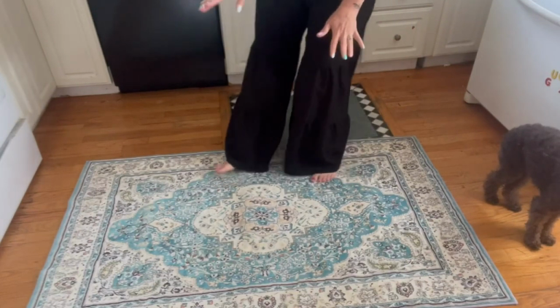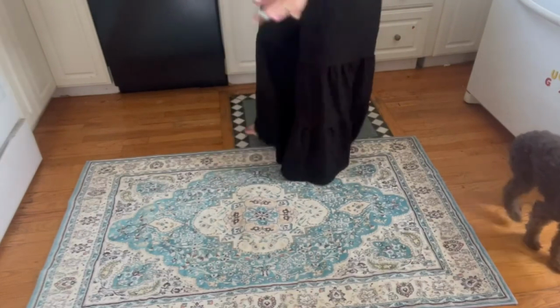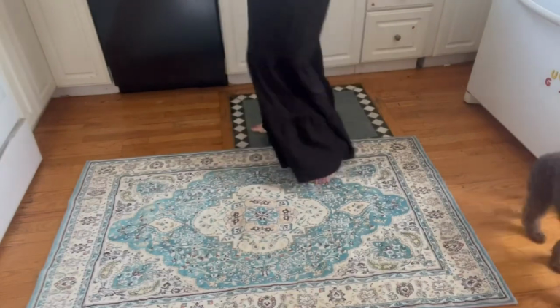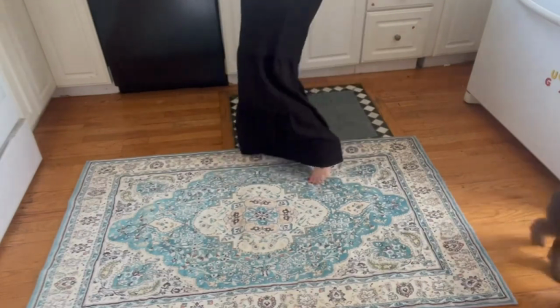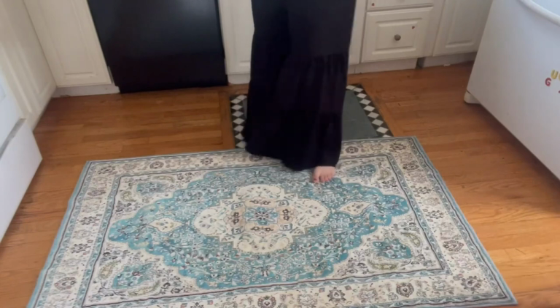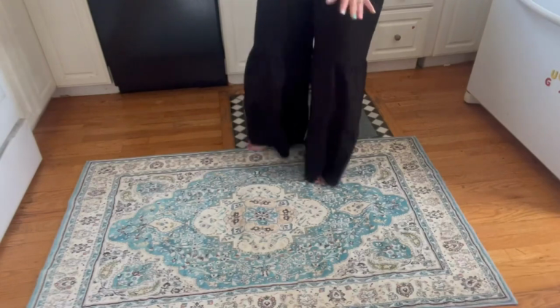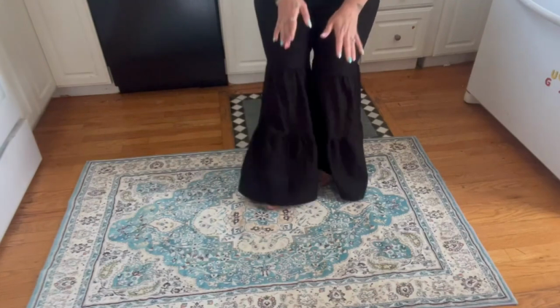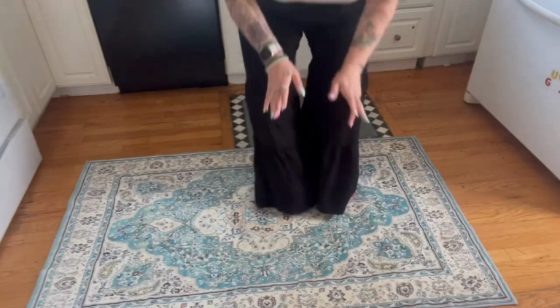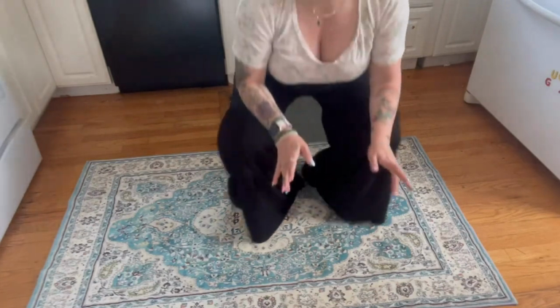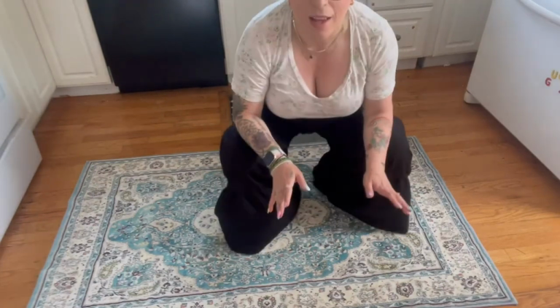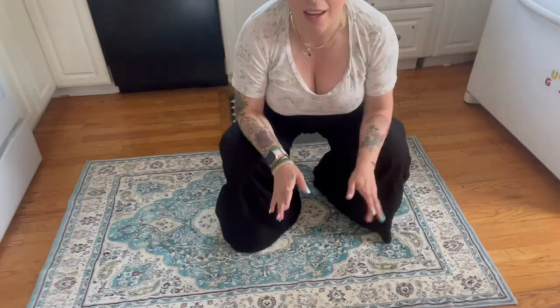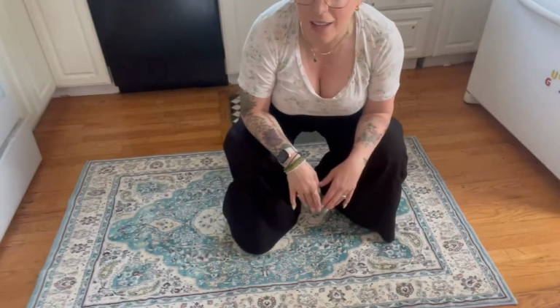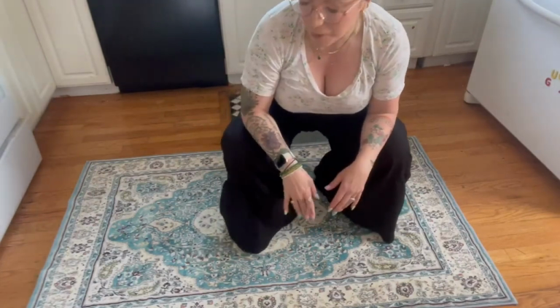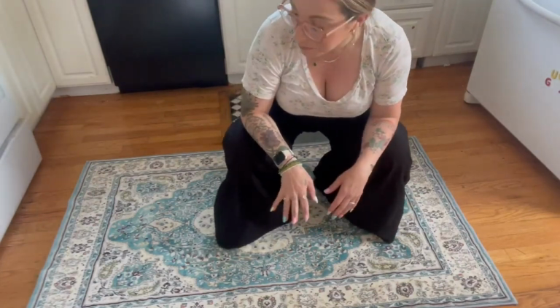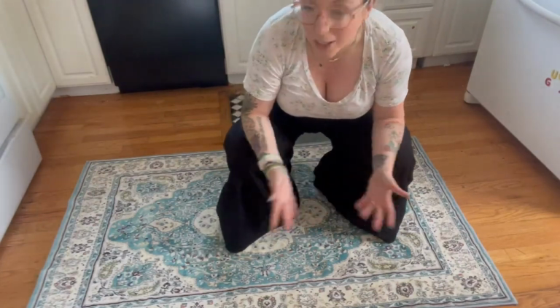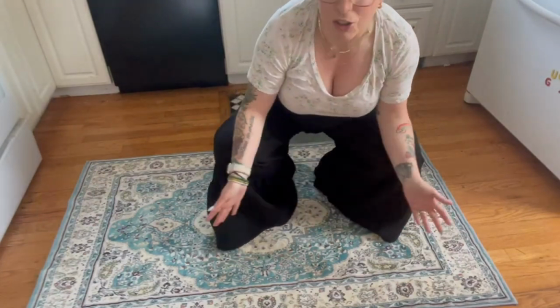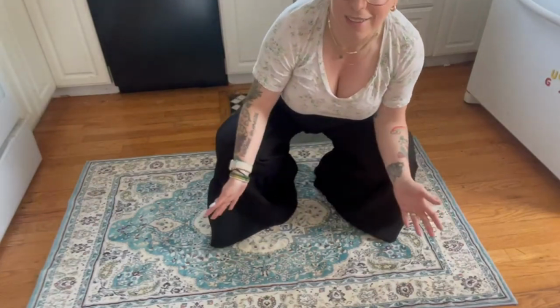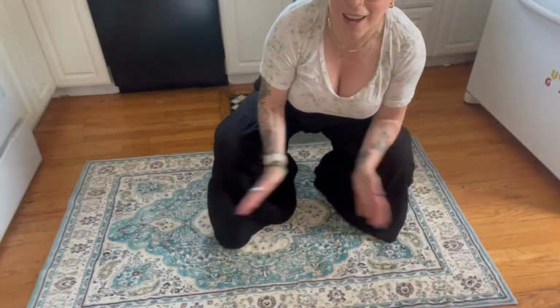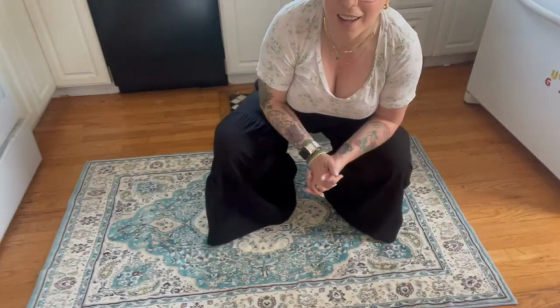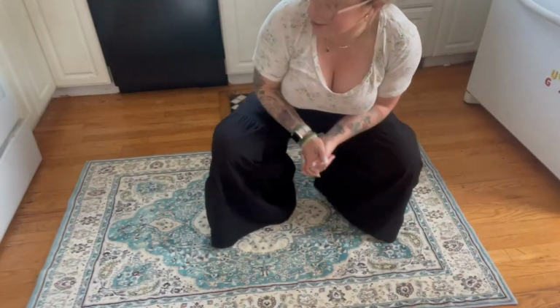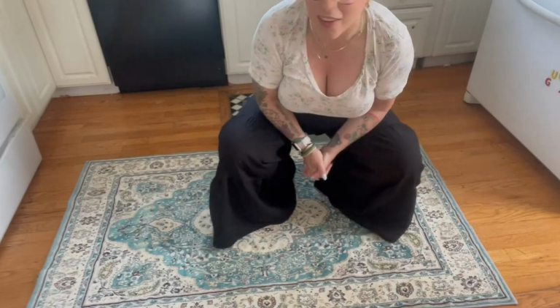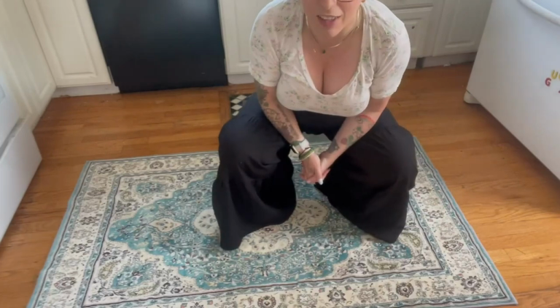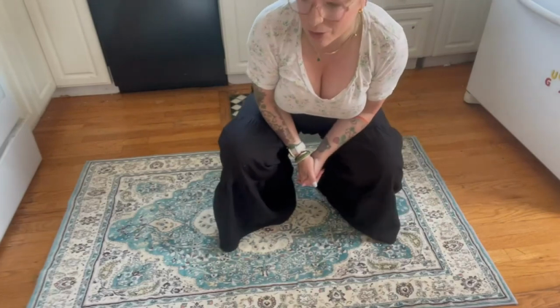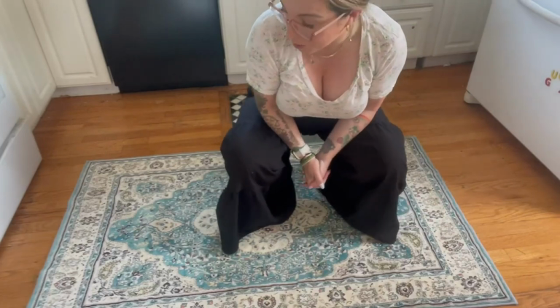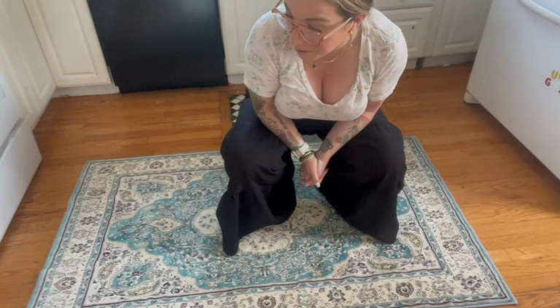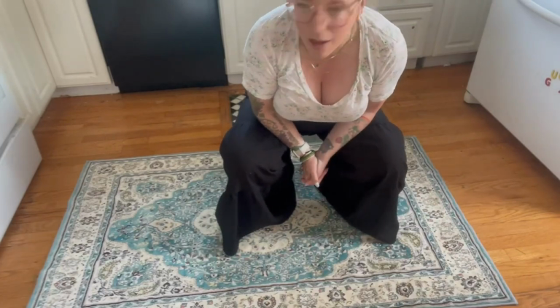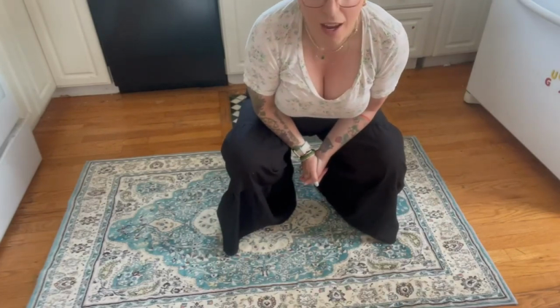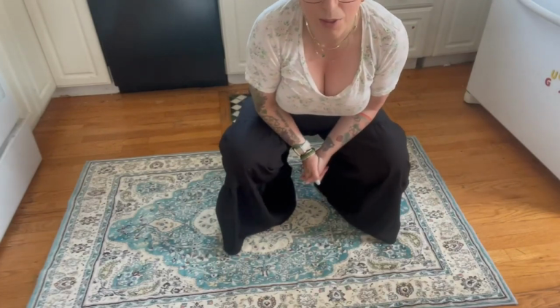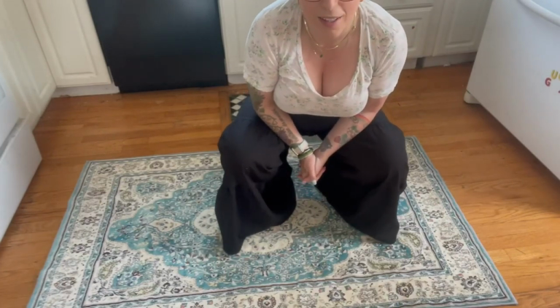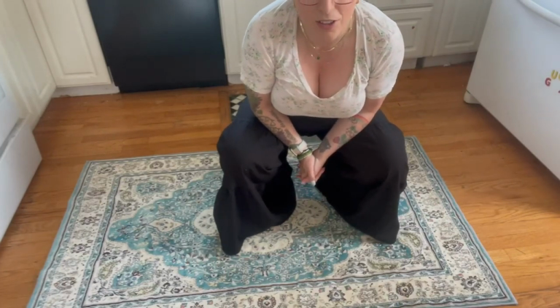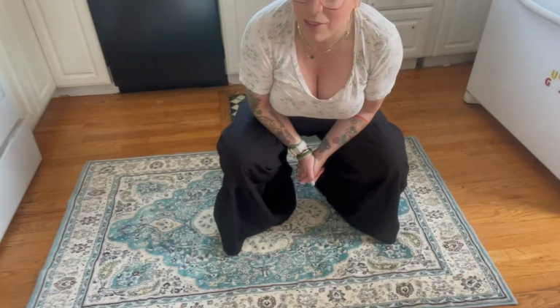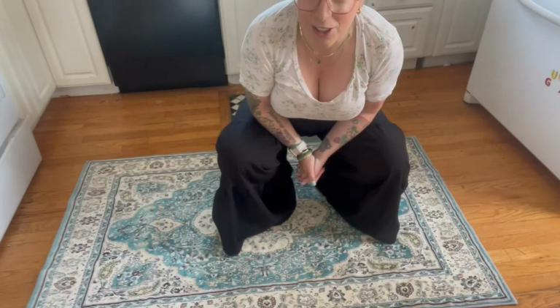It feels so great under your feet. So if you're in your kitchen cooking, it's going to feel amazing. It's gorgeous and I love it. It's affordable and I'm so excited to have it in my kitchen.